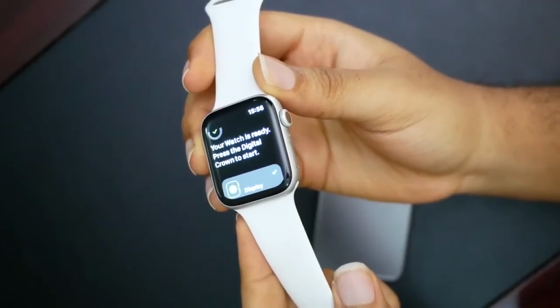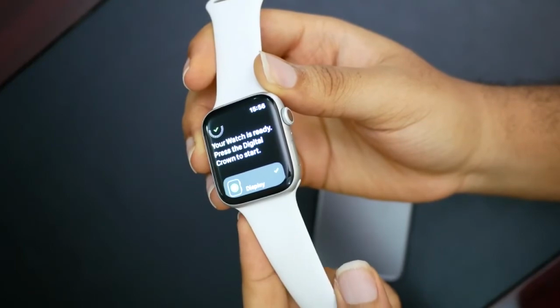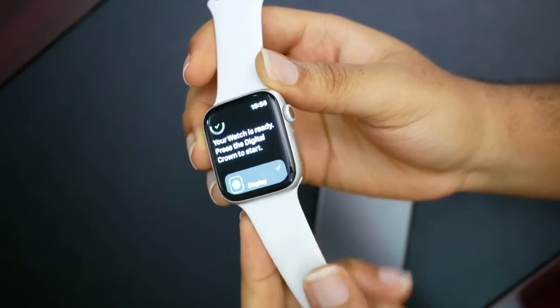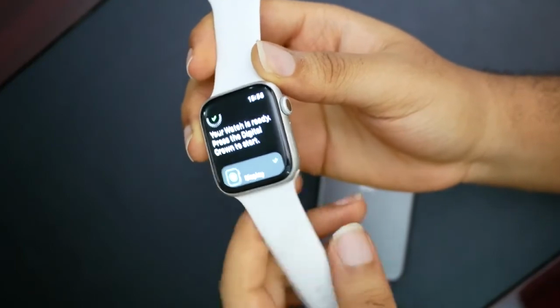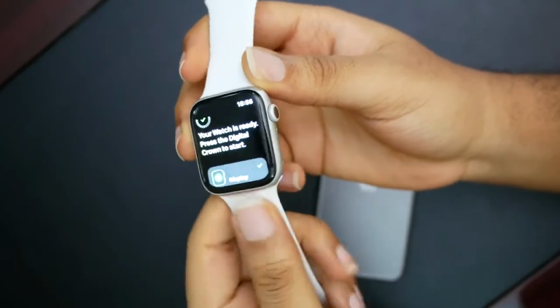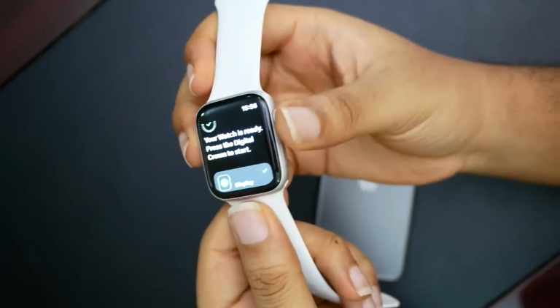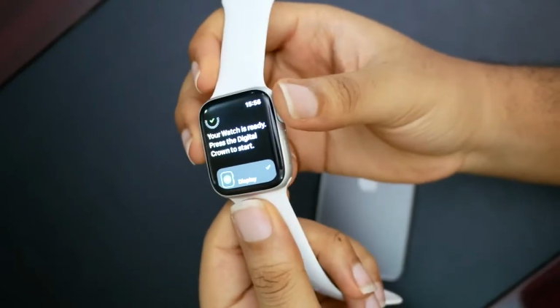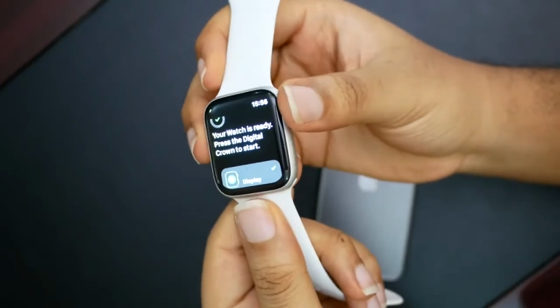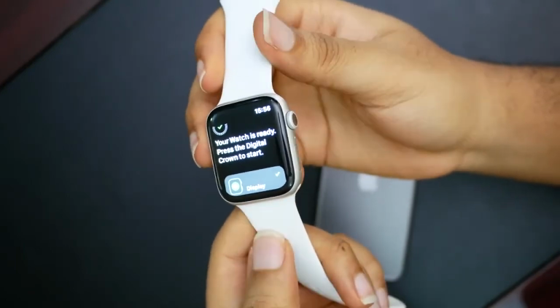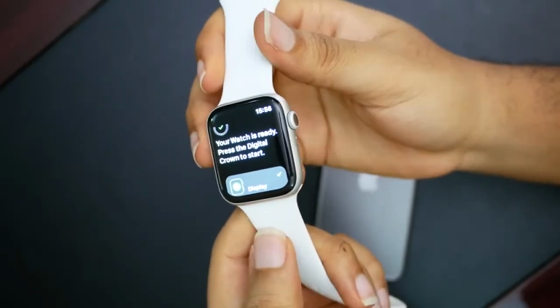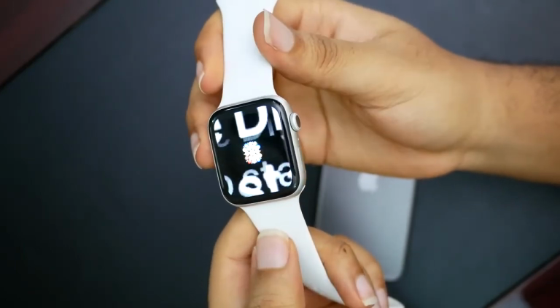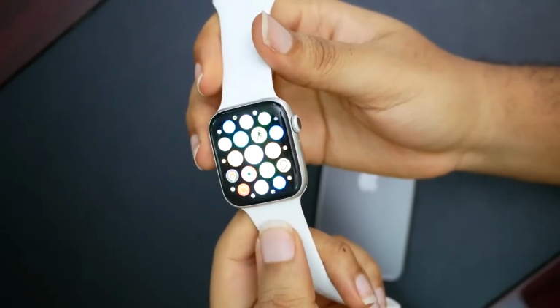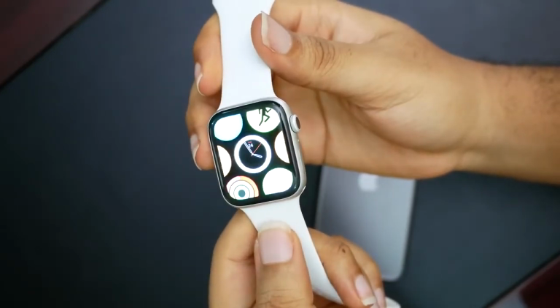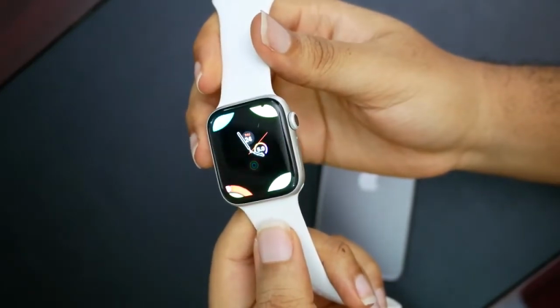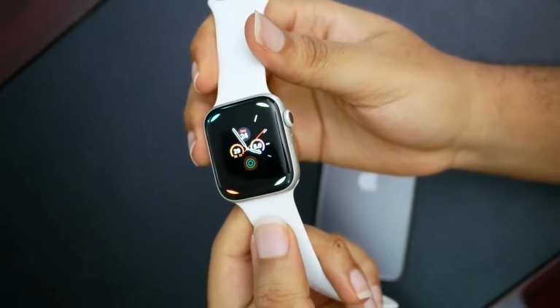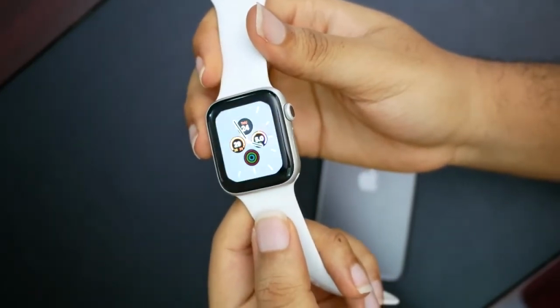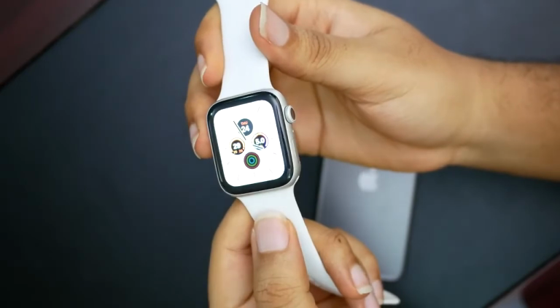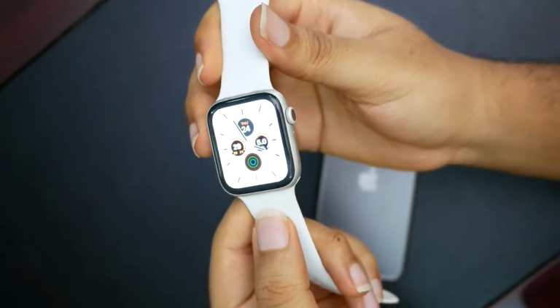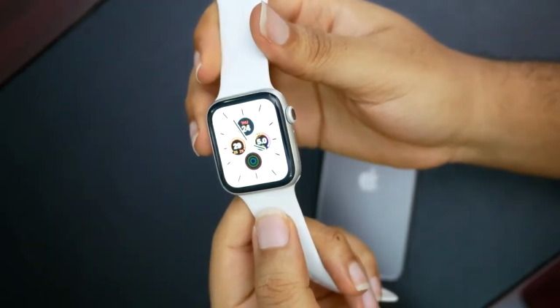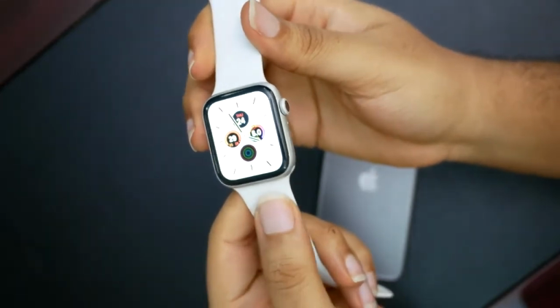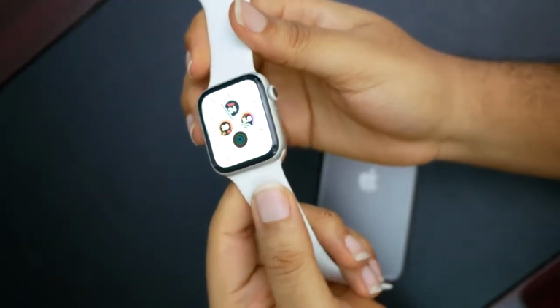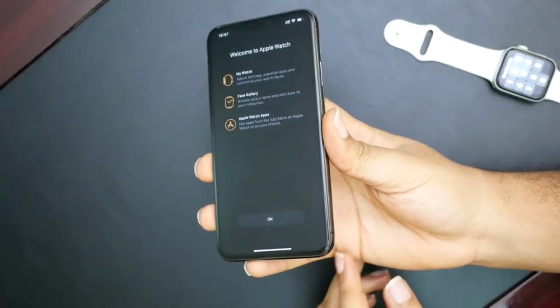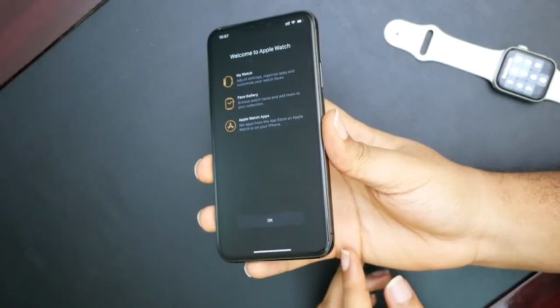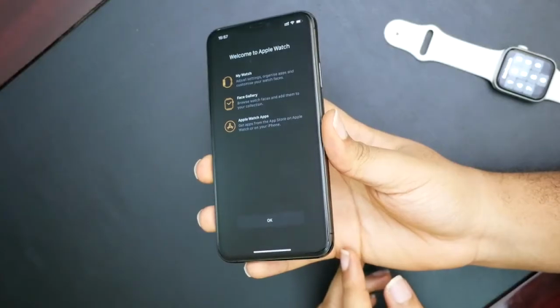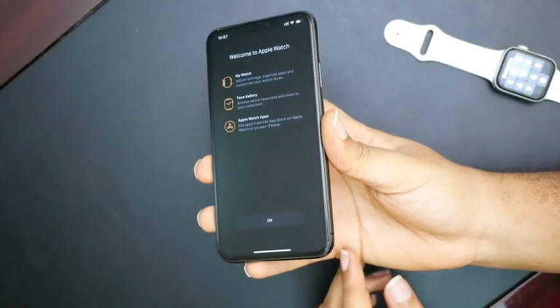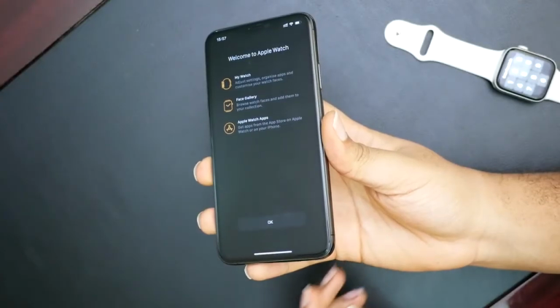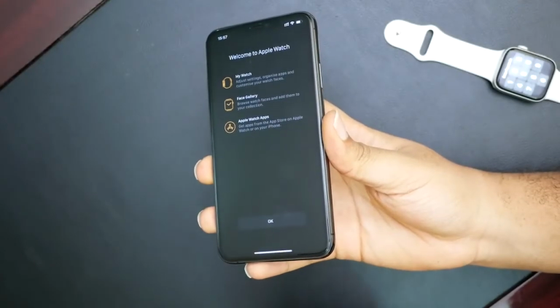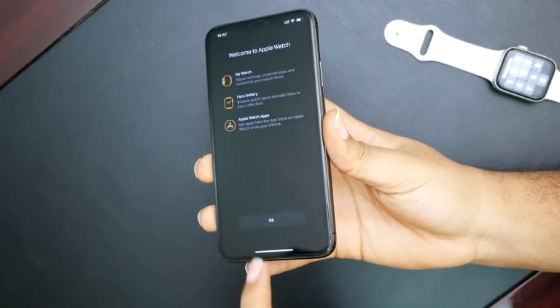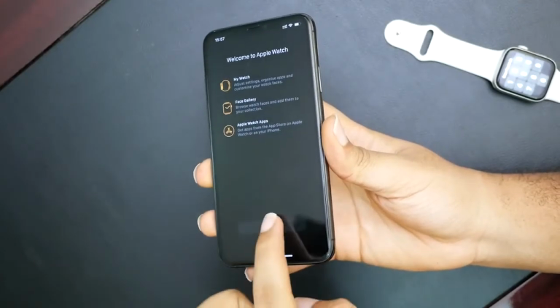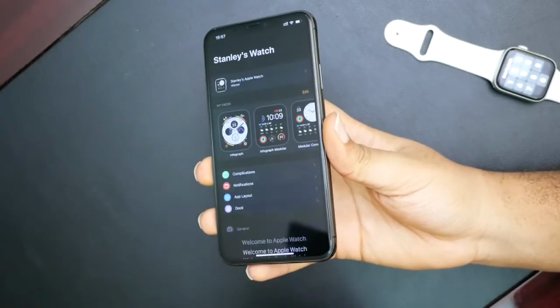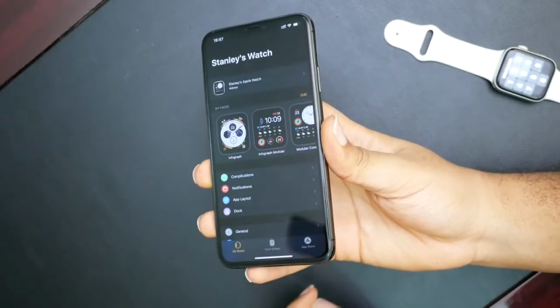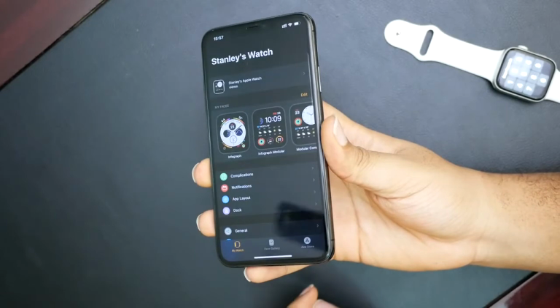Press the digital crown to start. Nice haptic feedback there. And we are in. The phone here says 'Welcome to Apple Watch.' Click OK there.